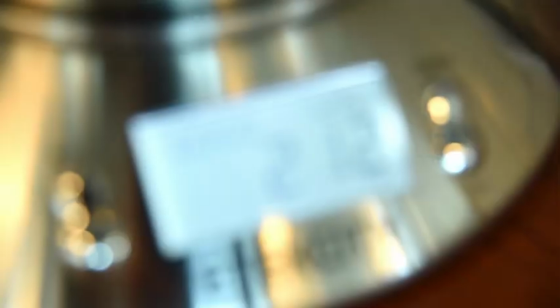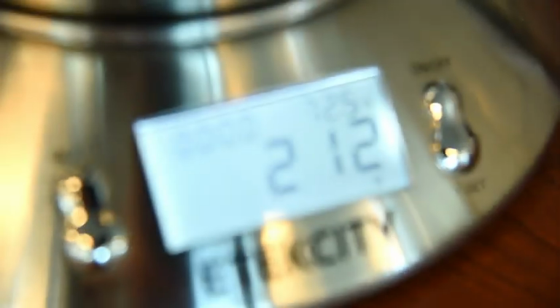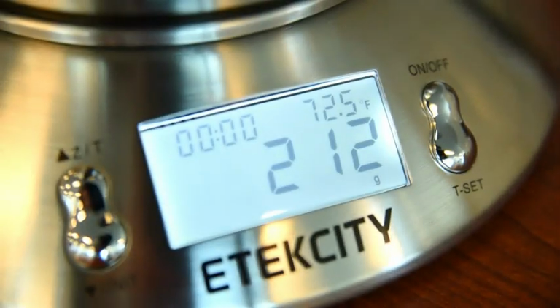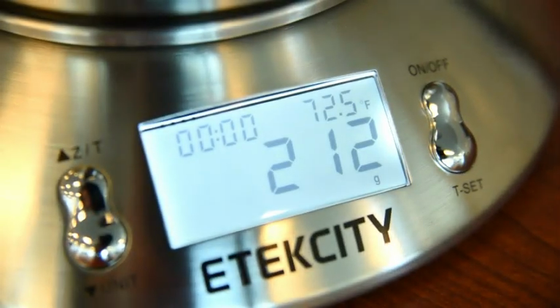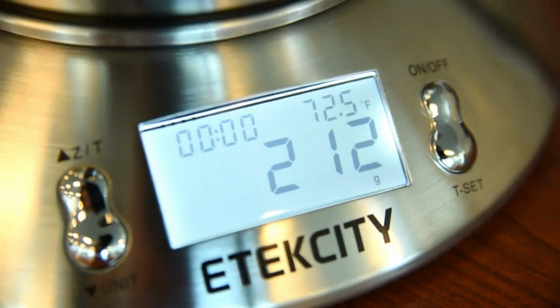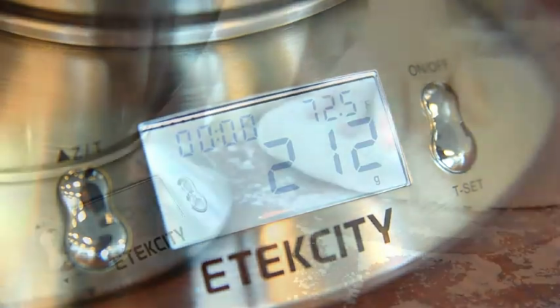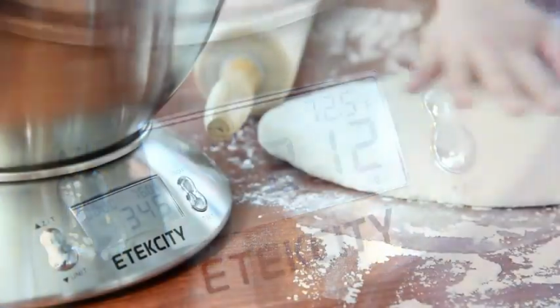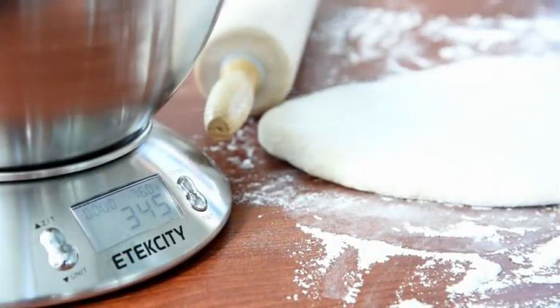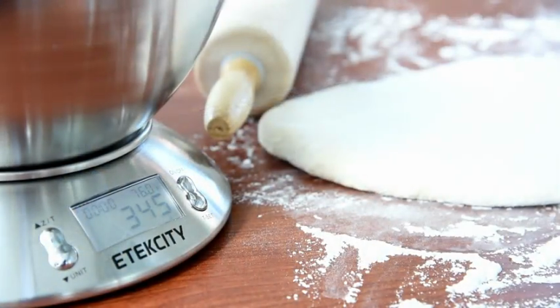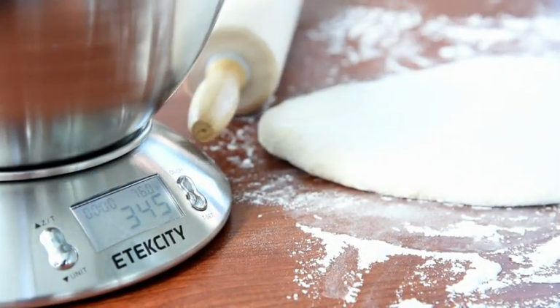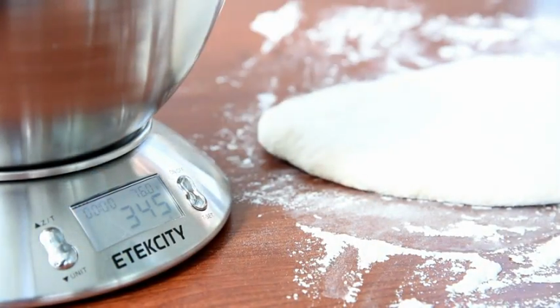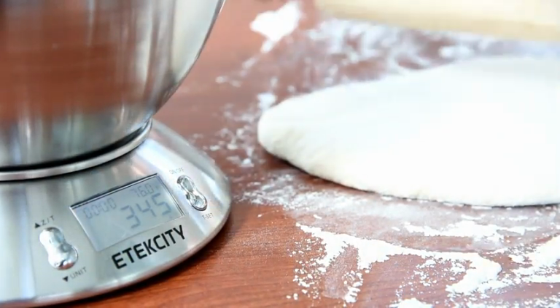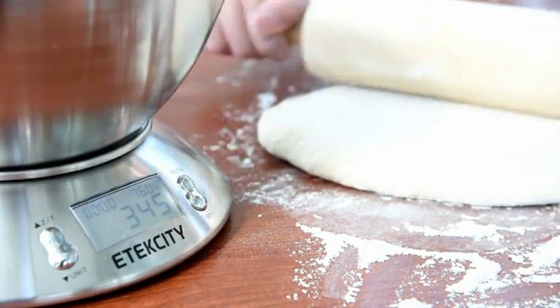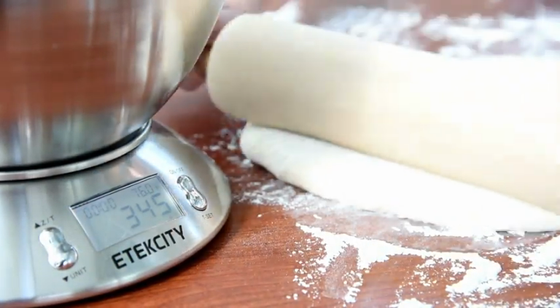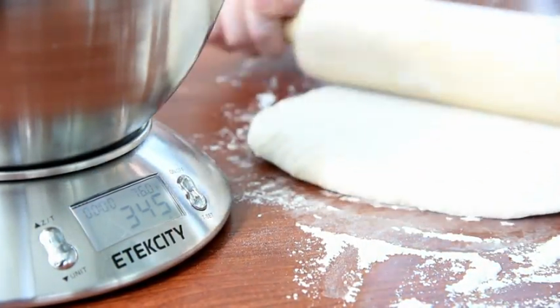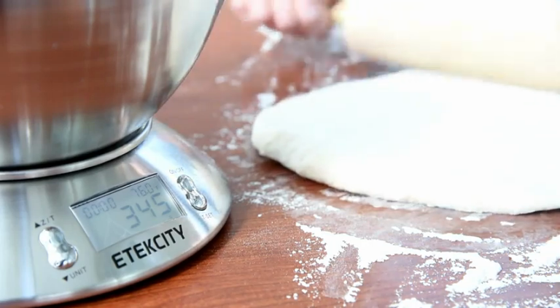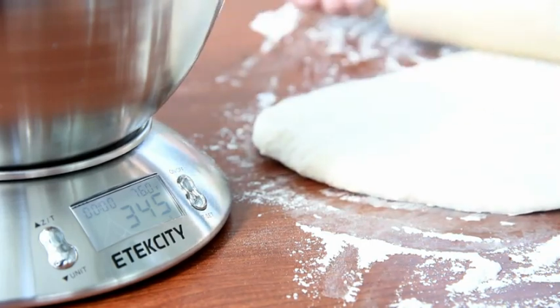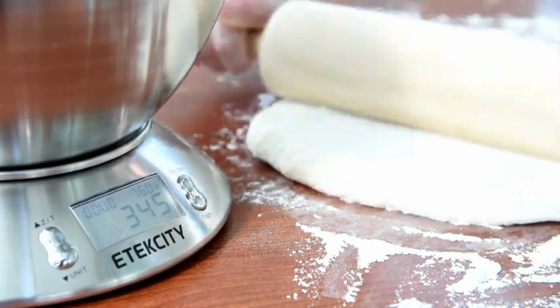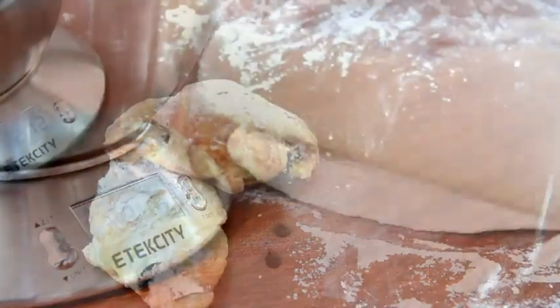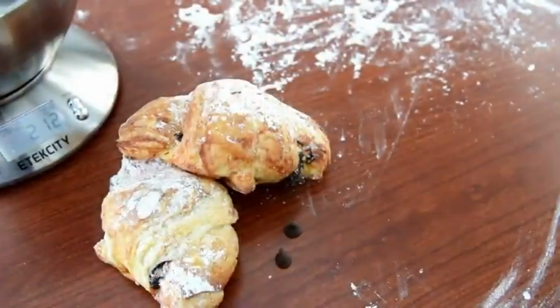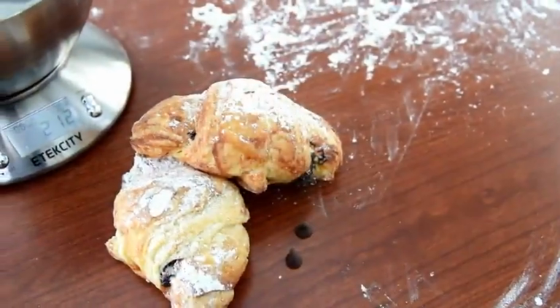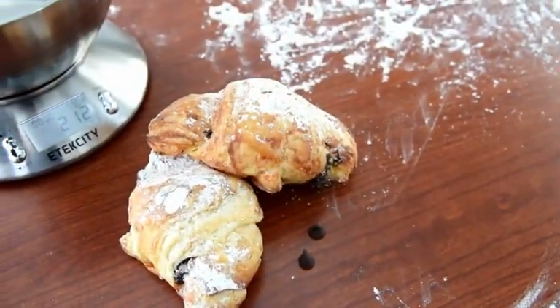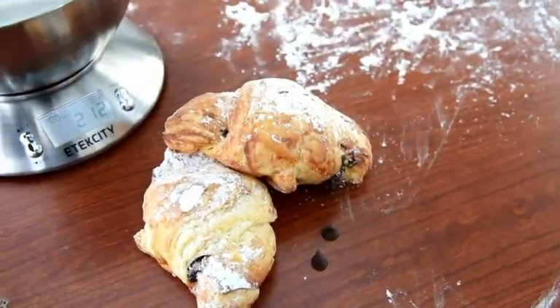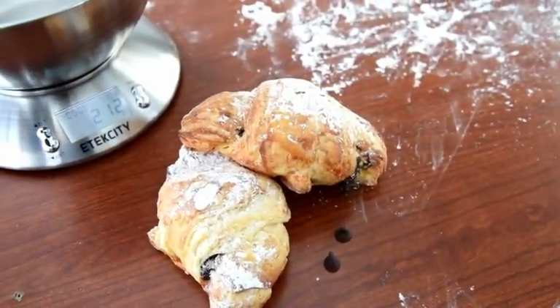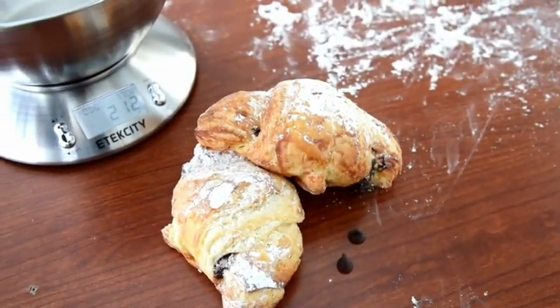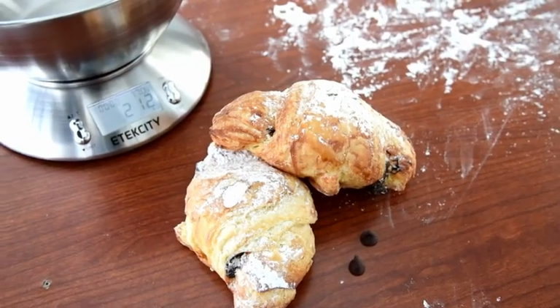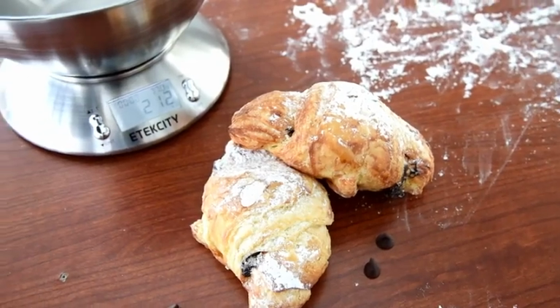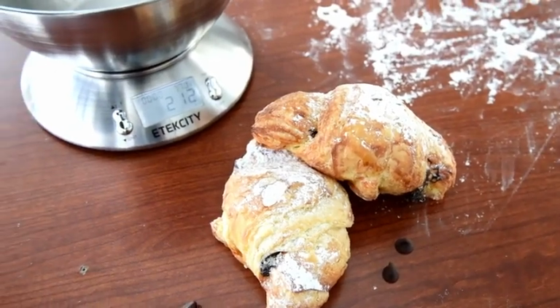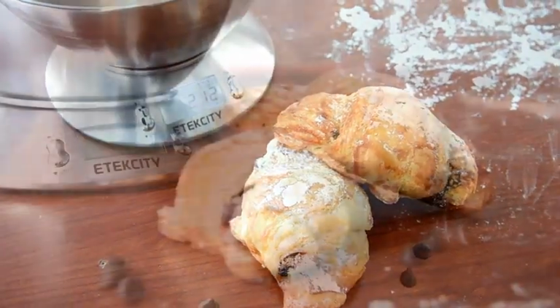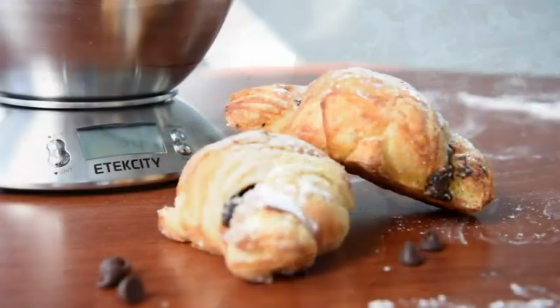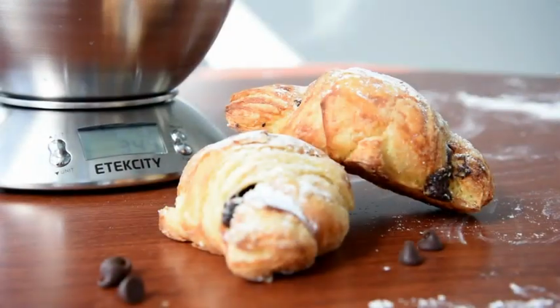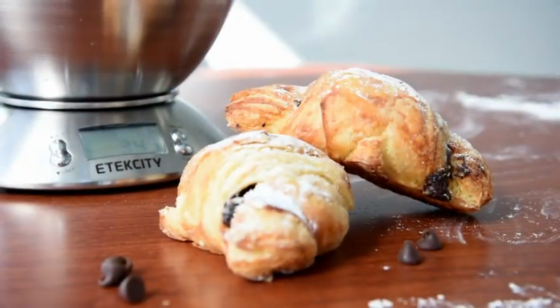The scale also conveniently measures room temperature for reference when making homemade desserts and pastries, allowing you to make sure your ingredients are in the right environment temperature at all times. It's handy for creating flaky pie dough or when tempering pastry cream.